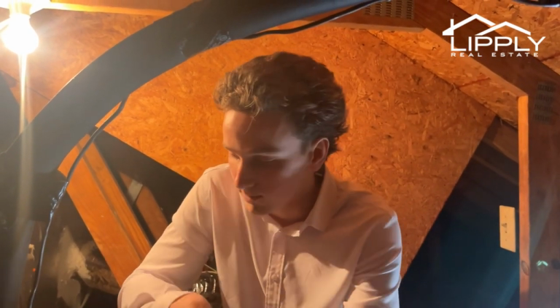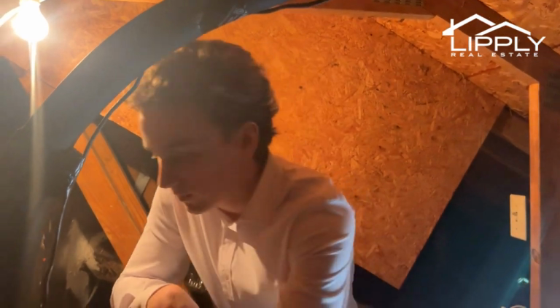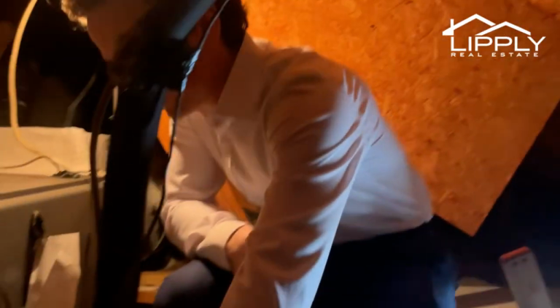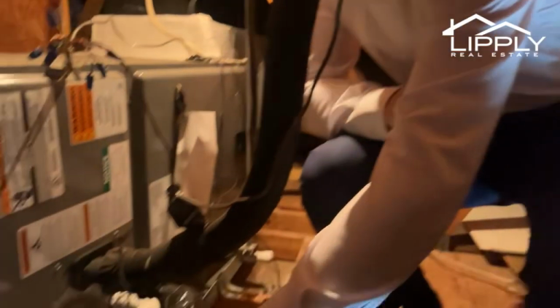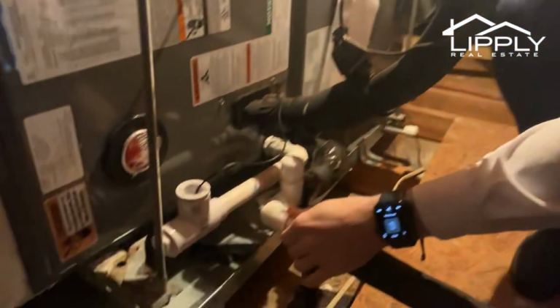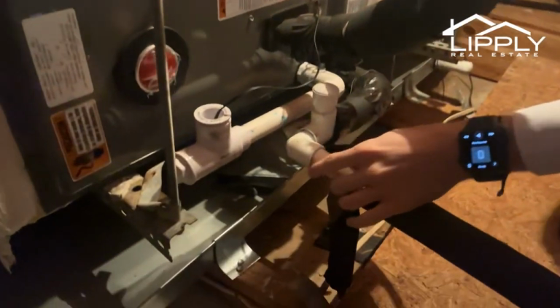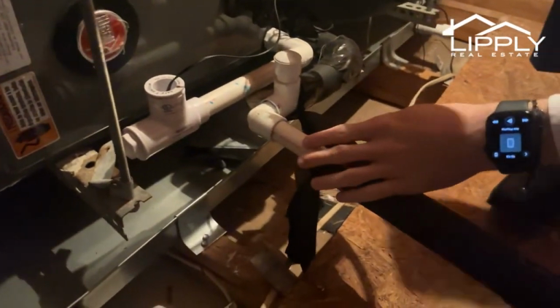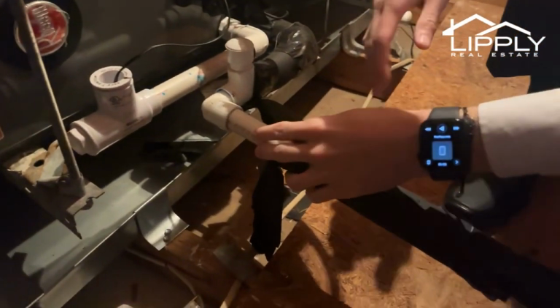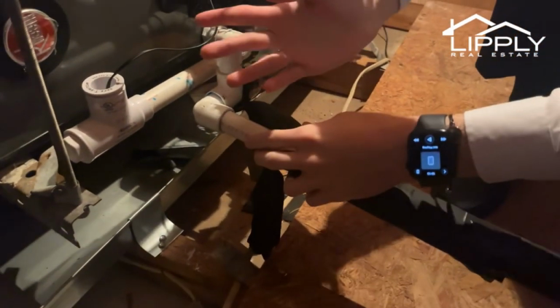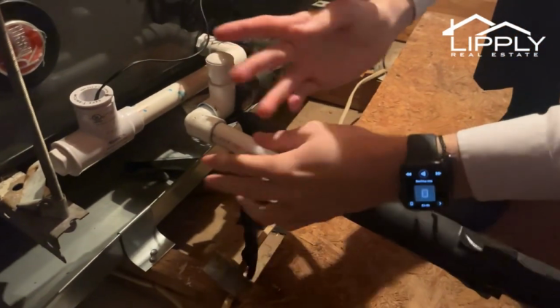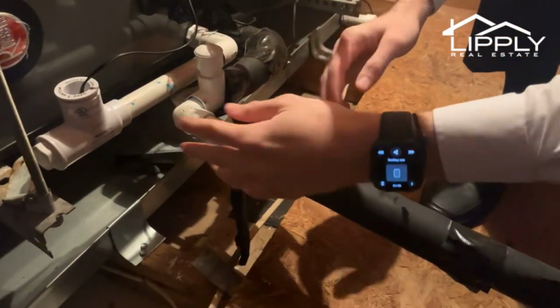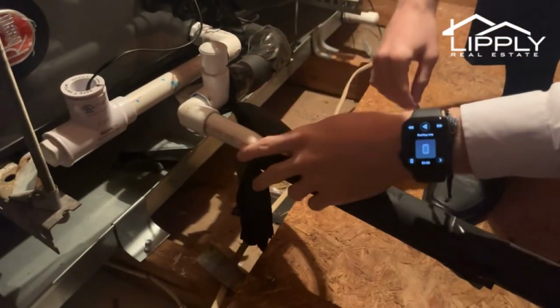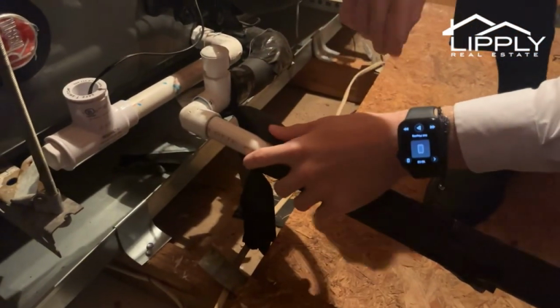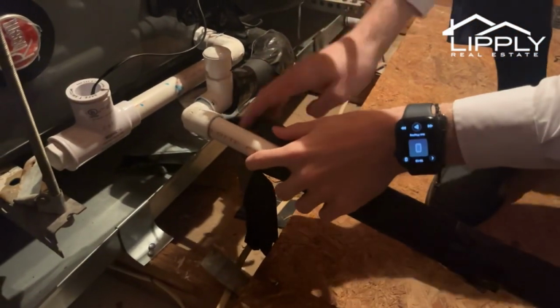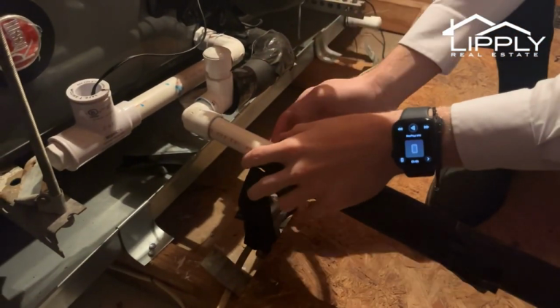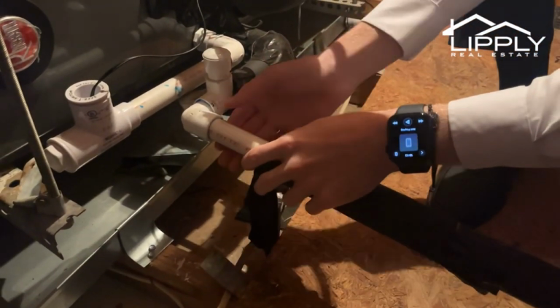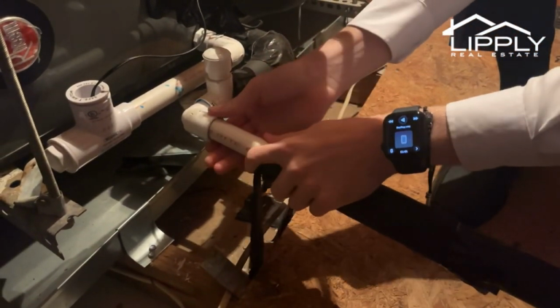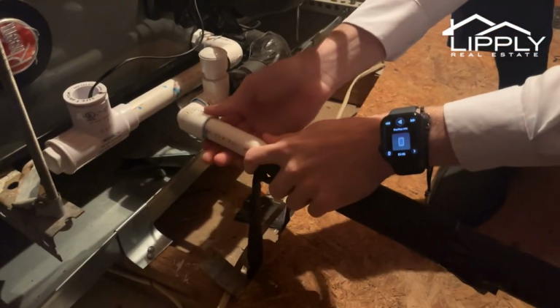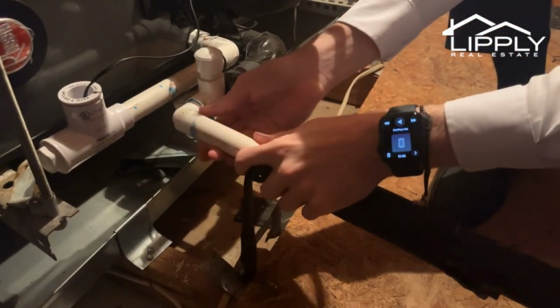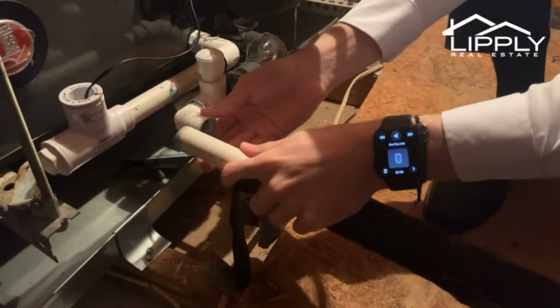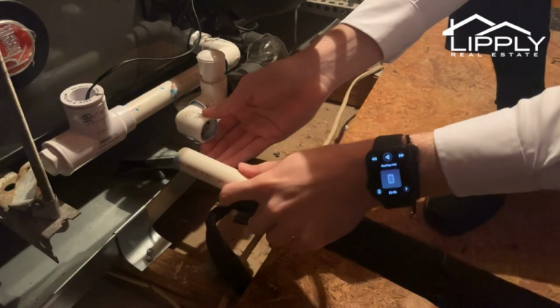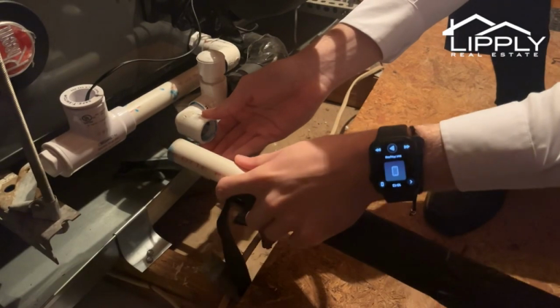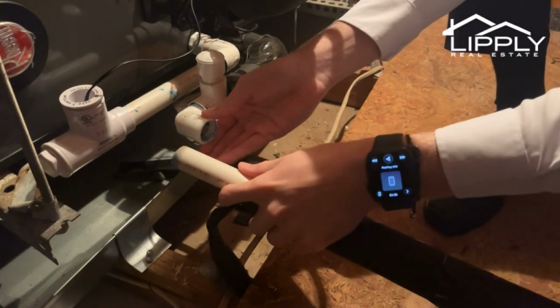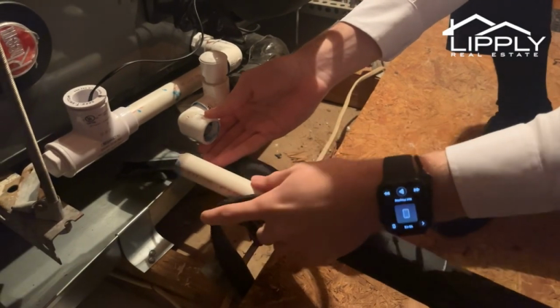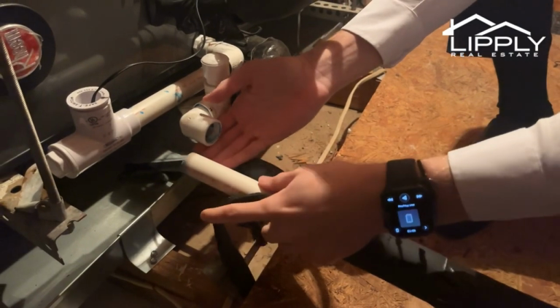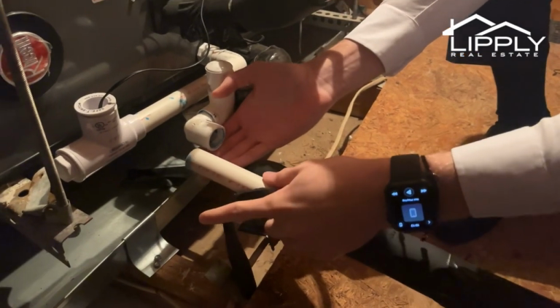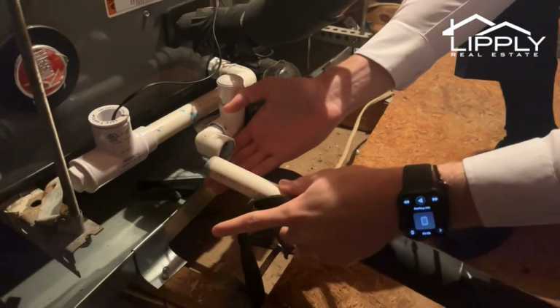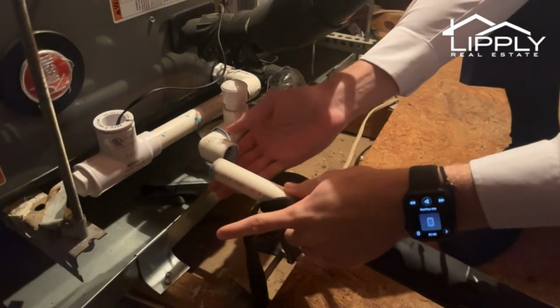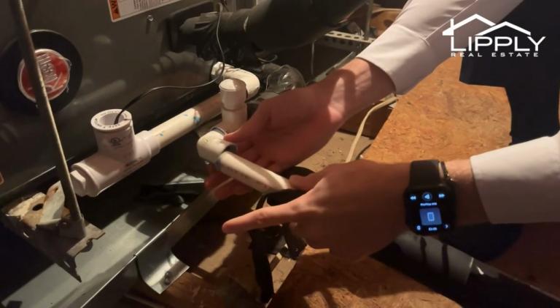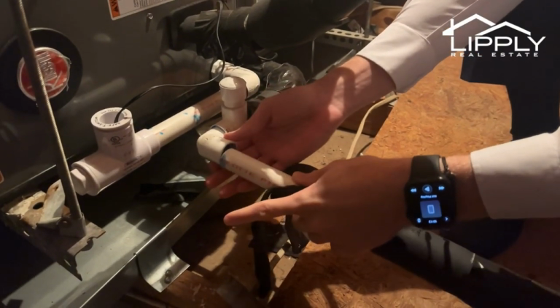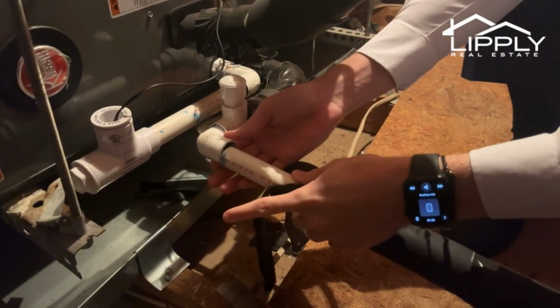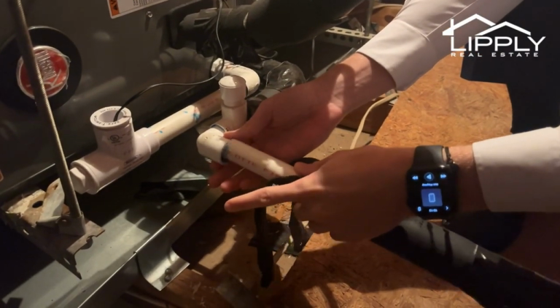One of the issues was a four-point issue and that's why we're up here in the attic looking at the air handler. The problem was this condensate drain line — as you can see here, it's not connected, so we need to glue that back in.